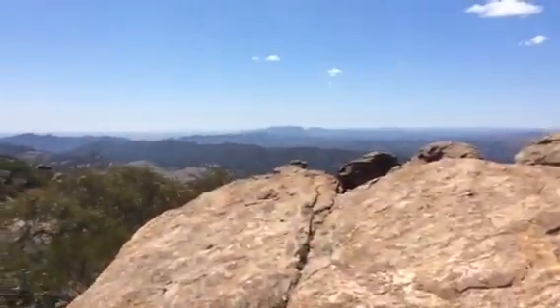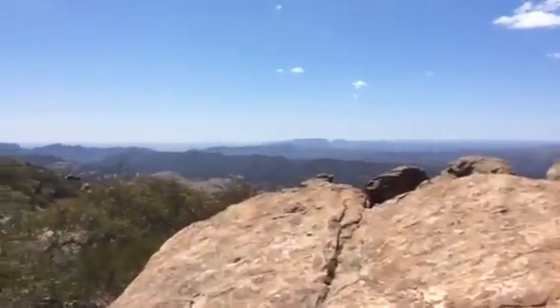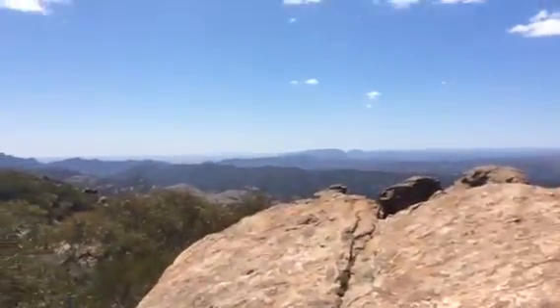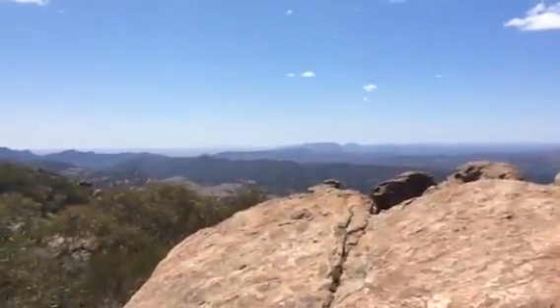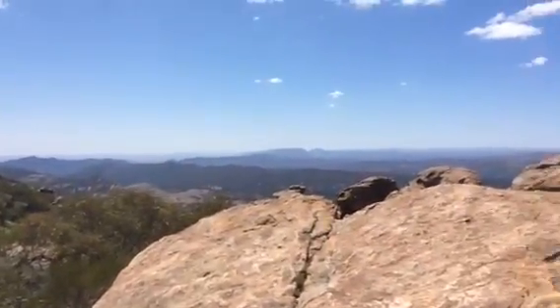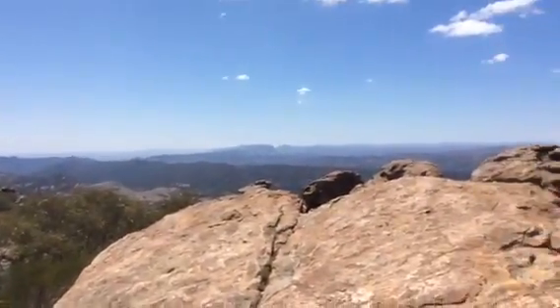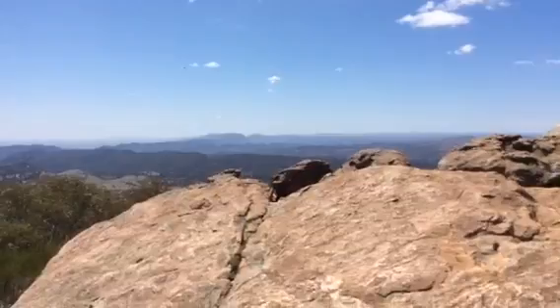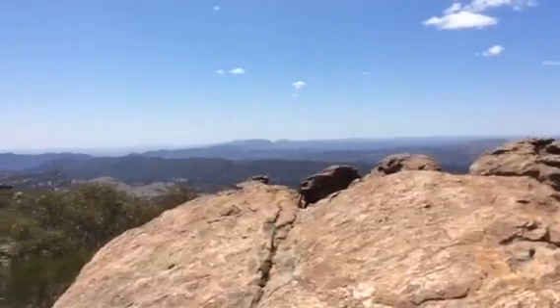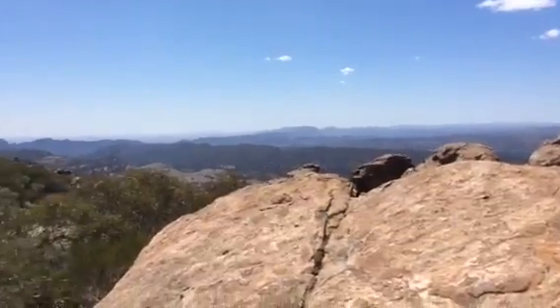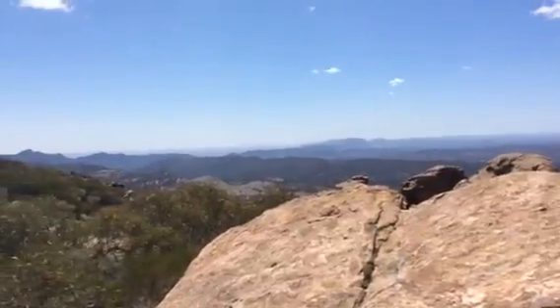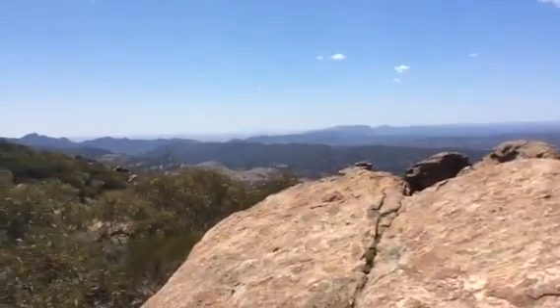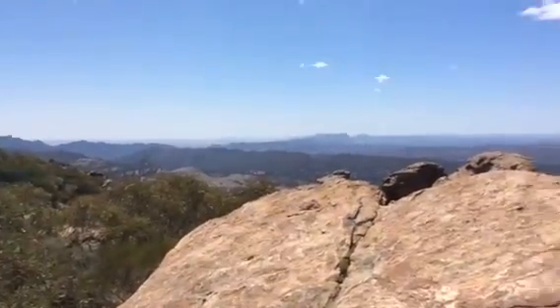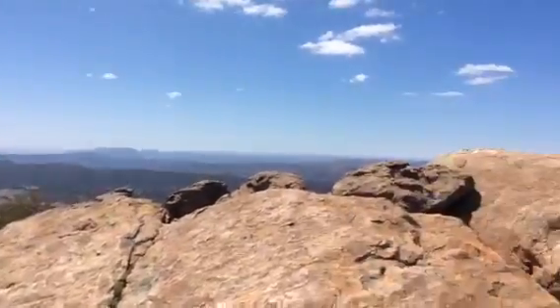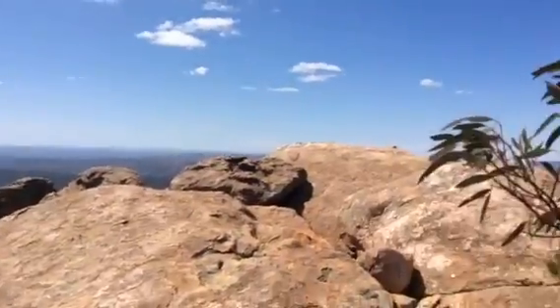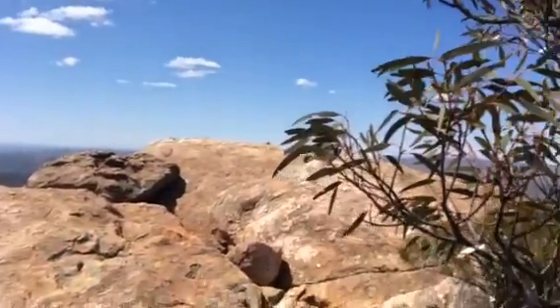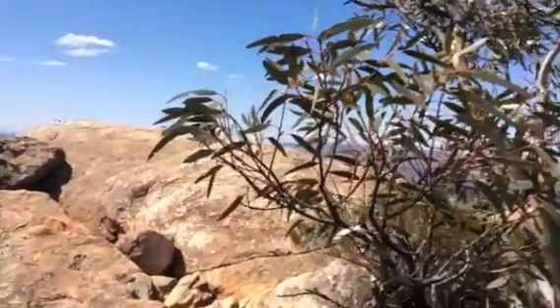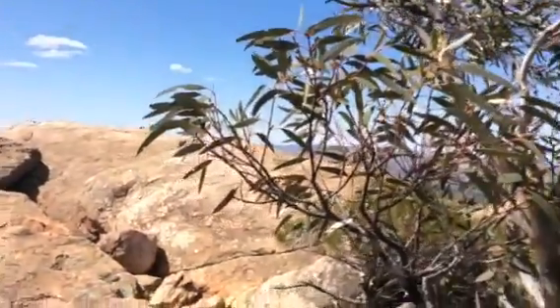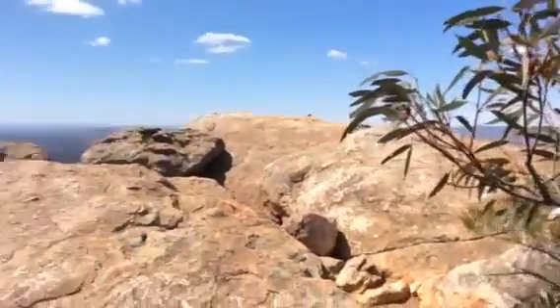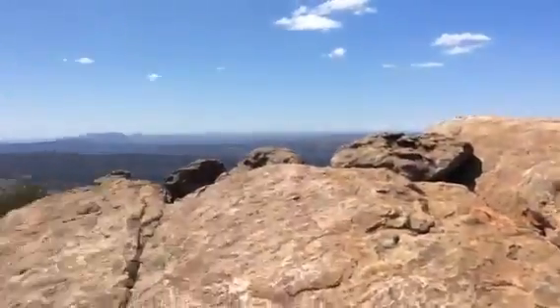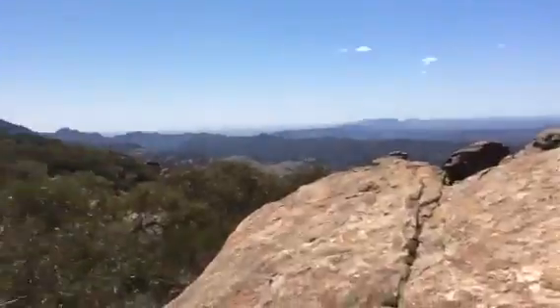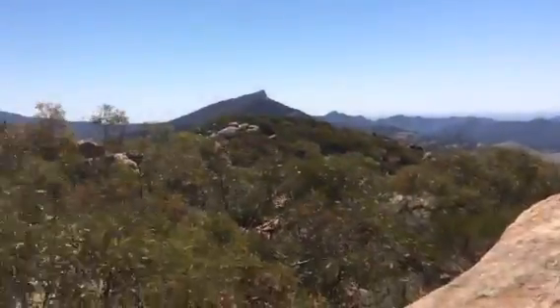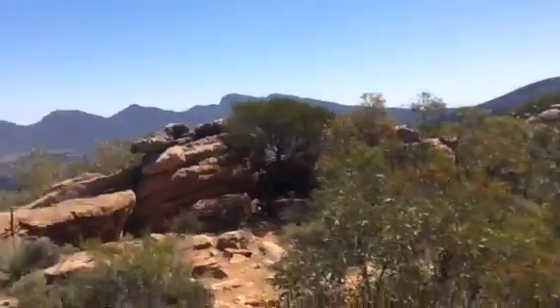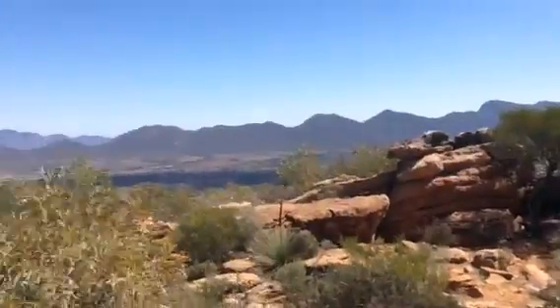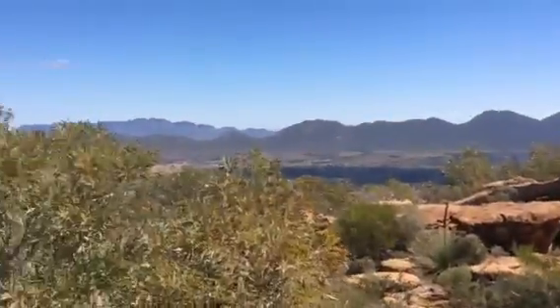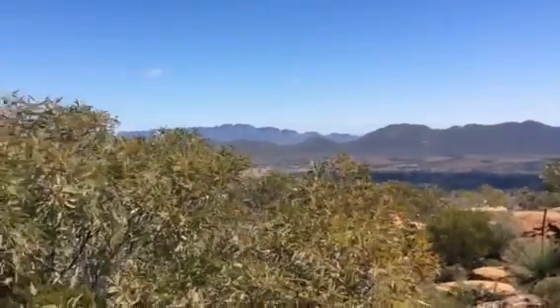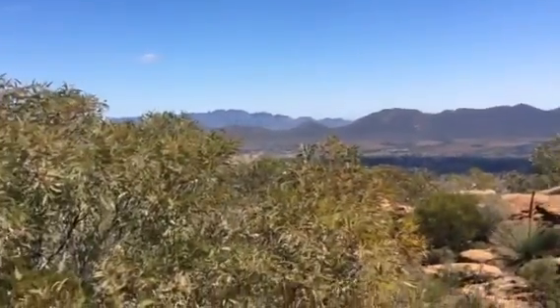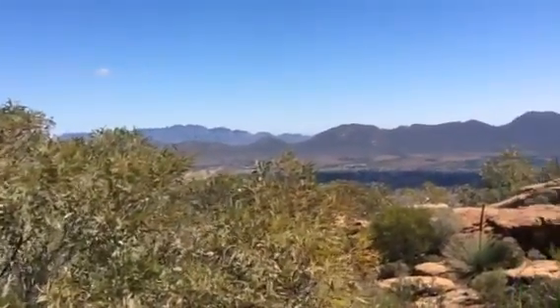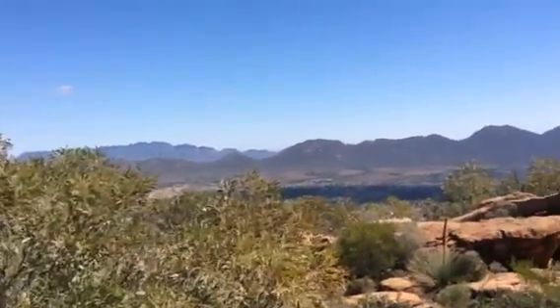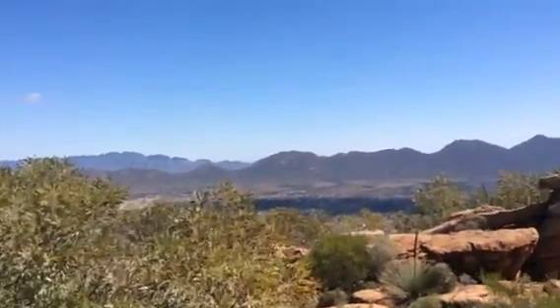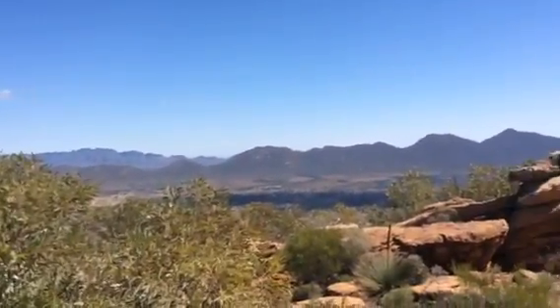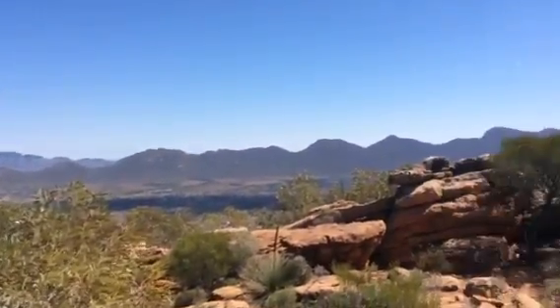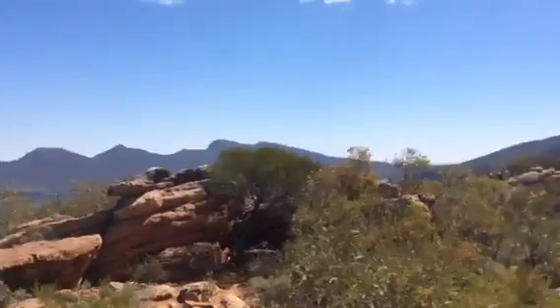So we'll have a rest here, and then I think we'll be going down. Beautiful mountains and Flinders Ranges.